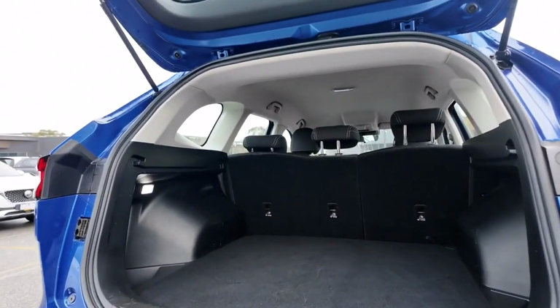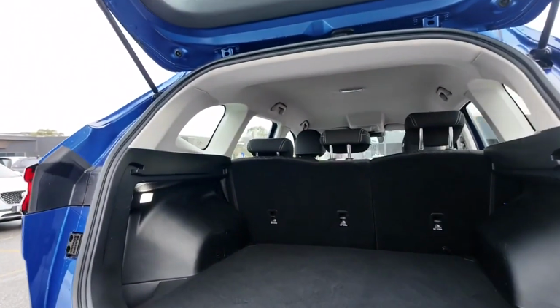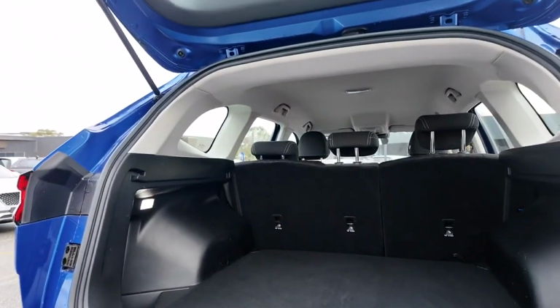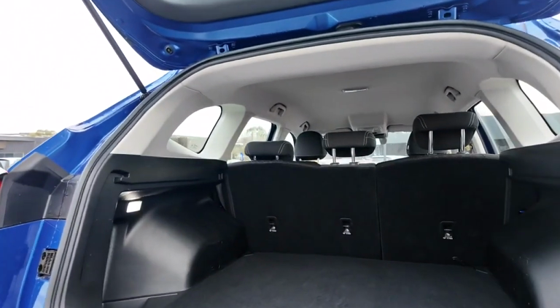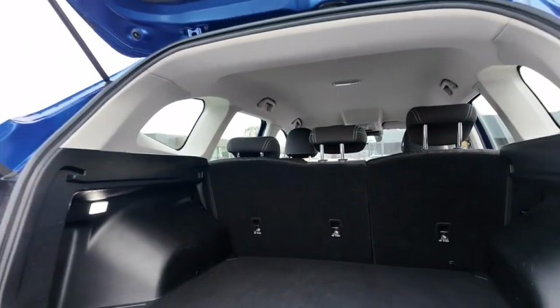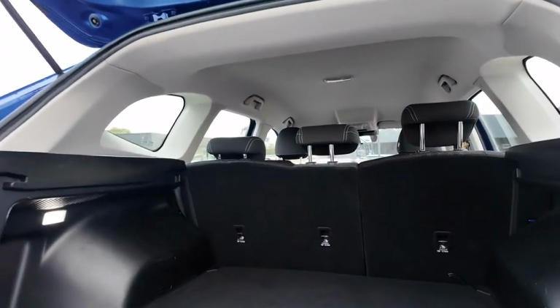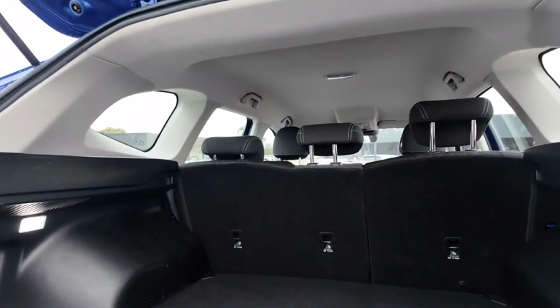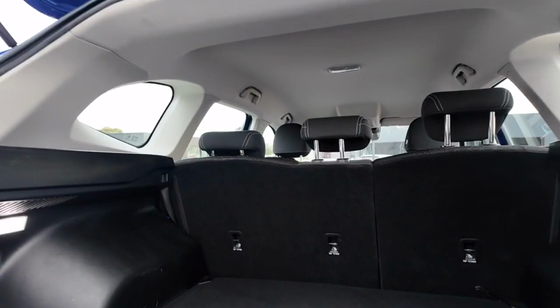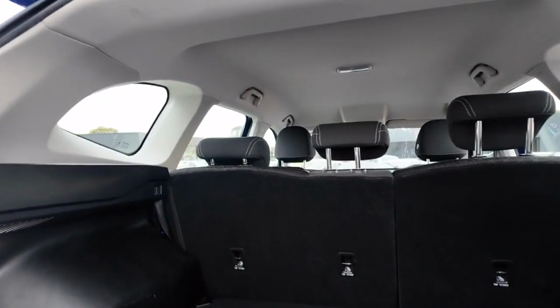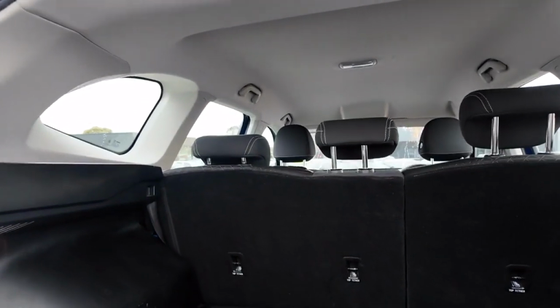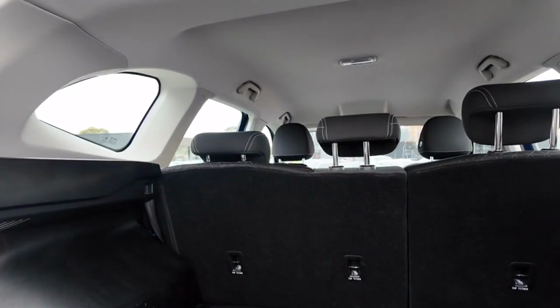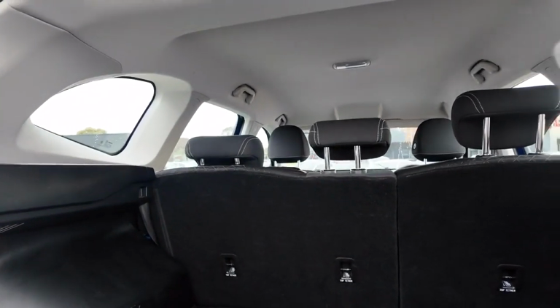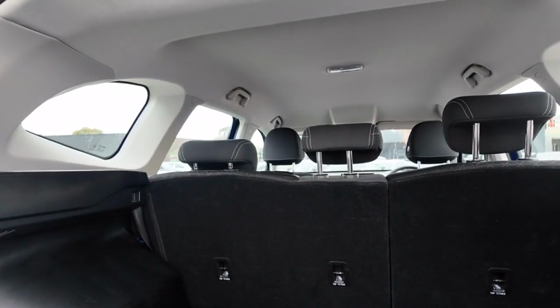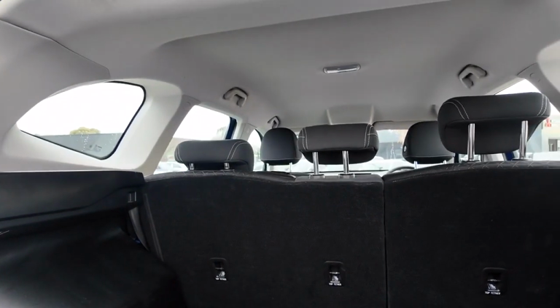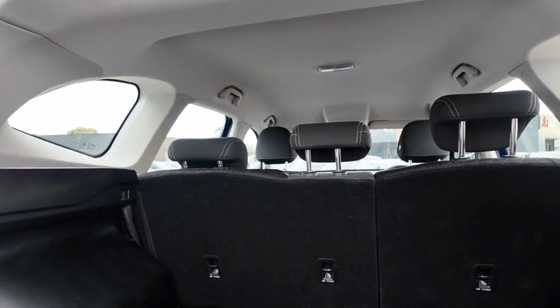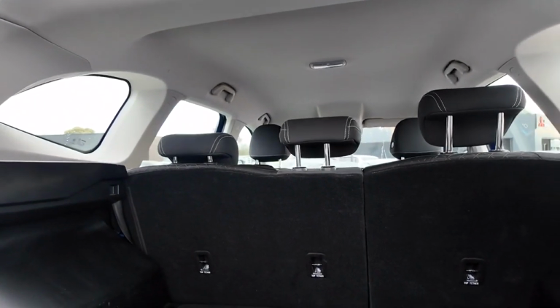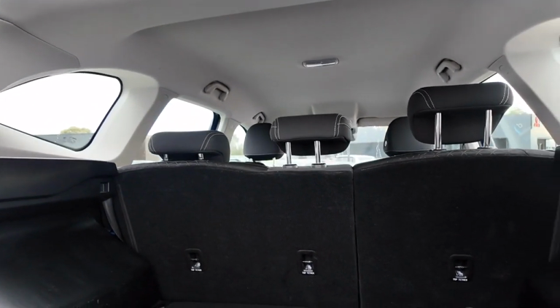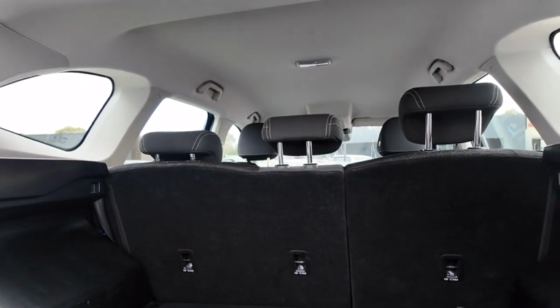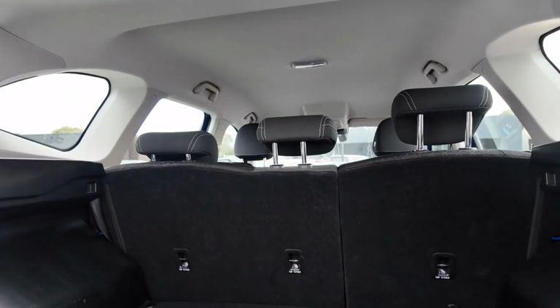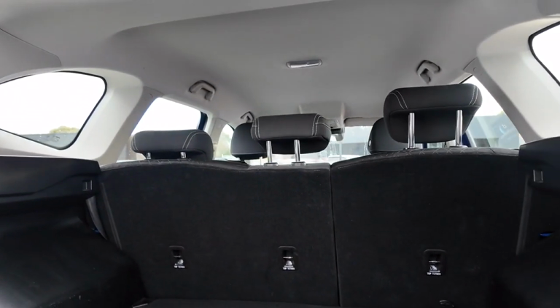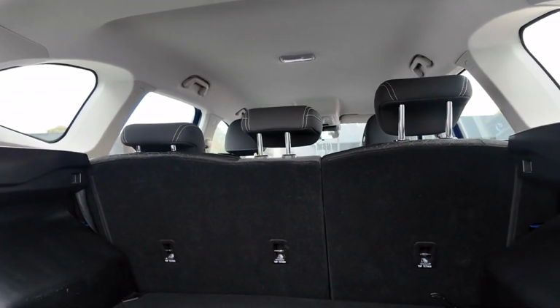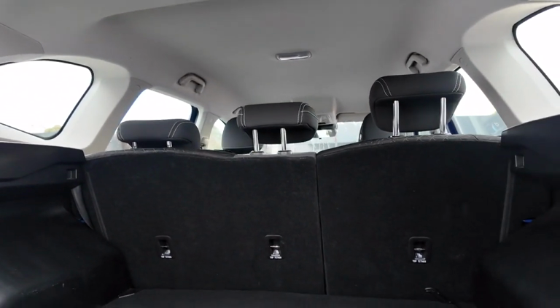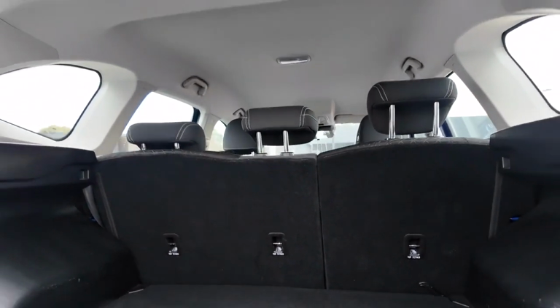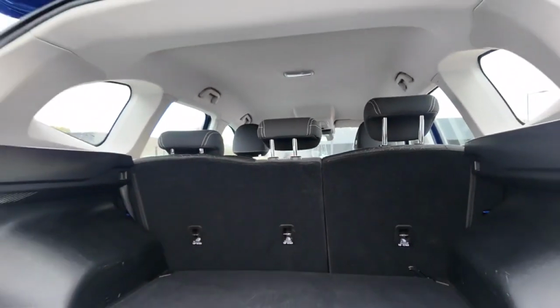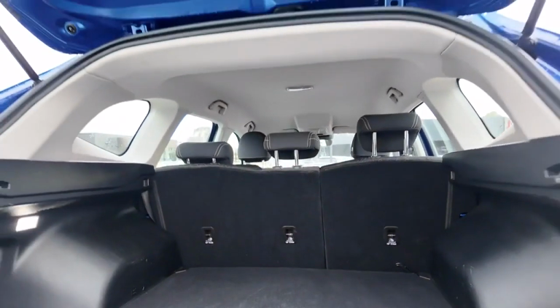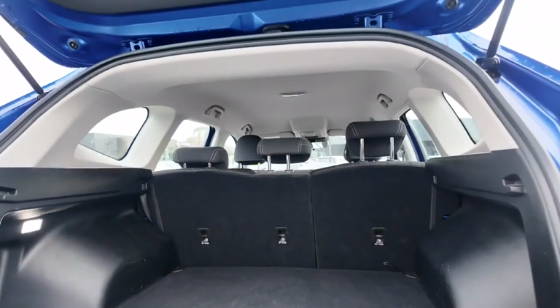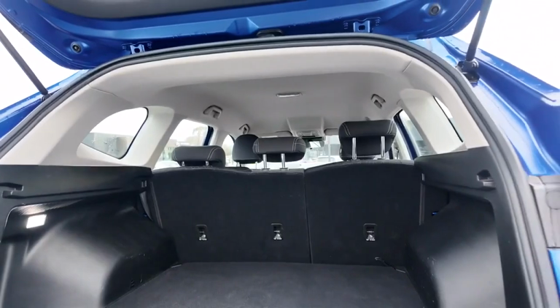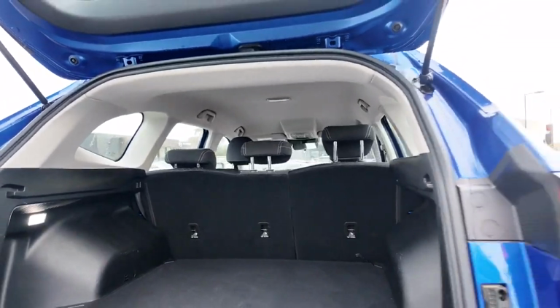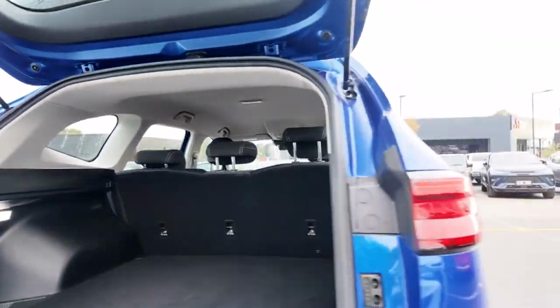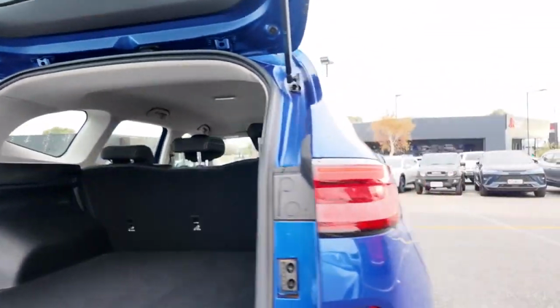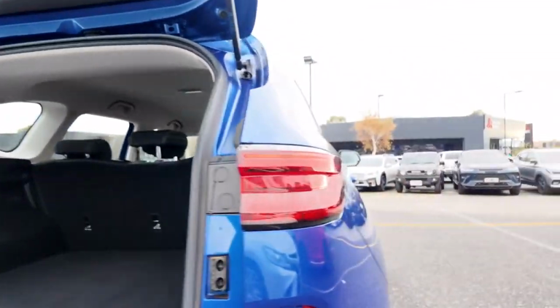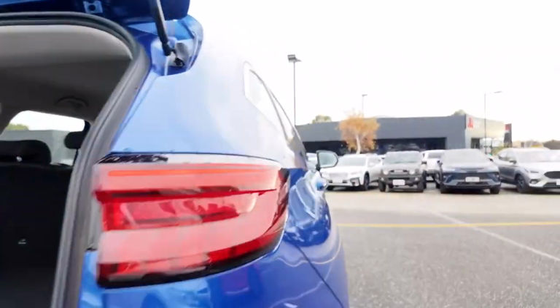Those seats in front of us do fold down. We have a double behind the passenger and a single behind the driver, which is a very typical, really solid design choice.